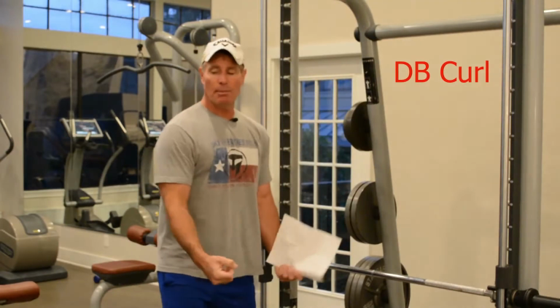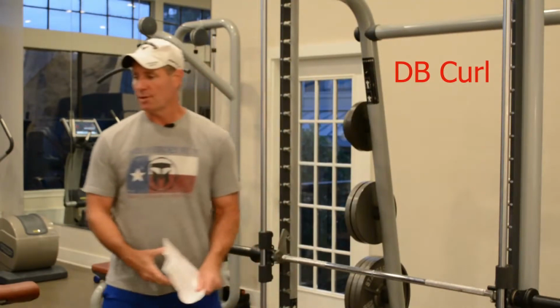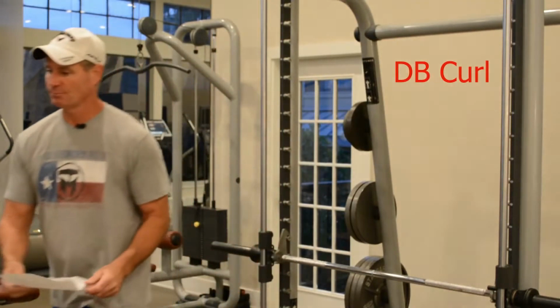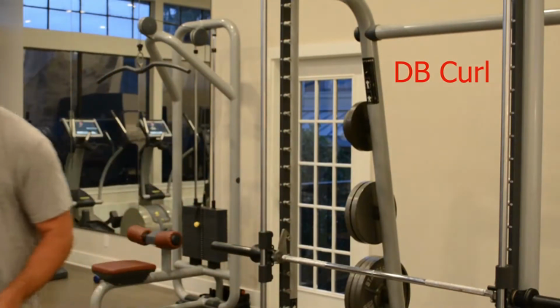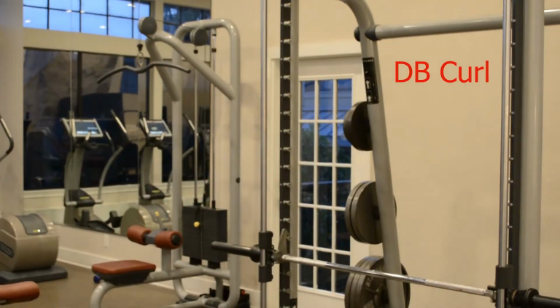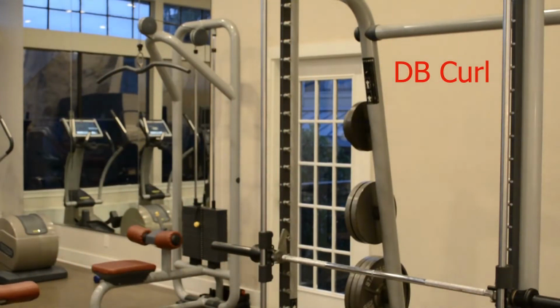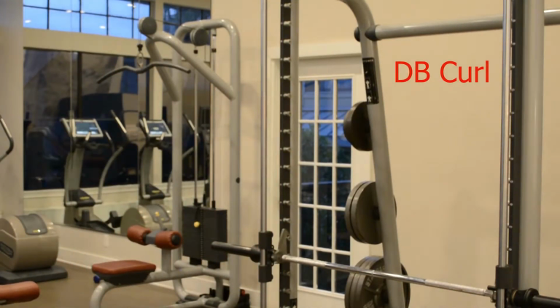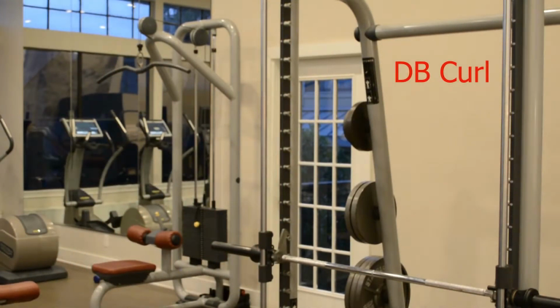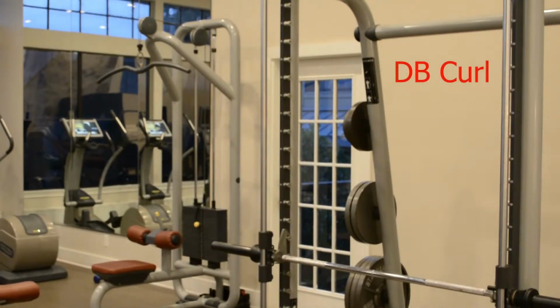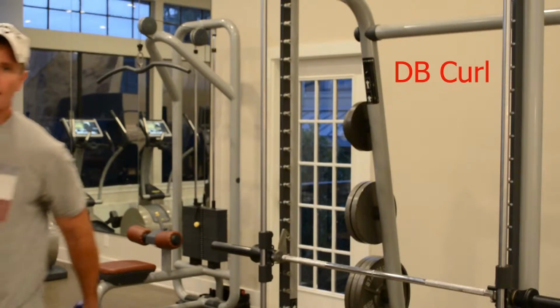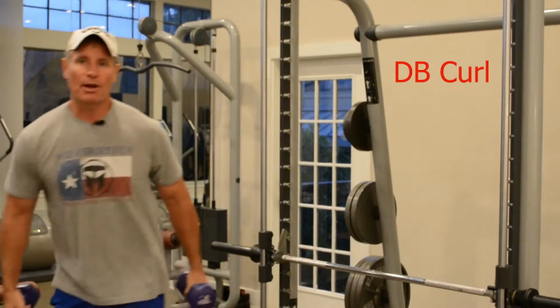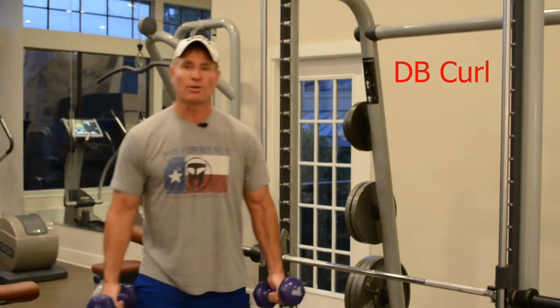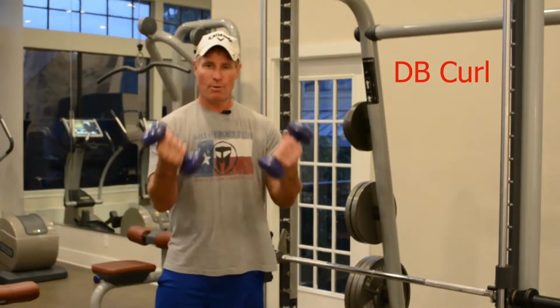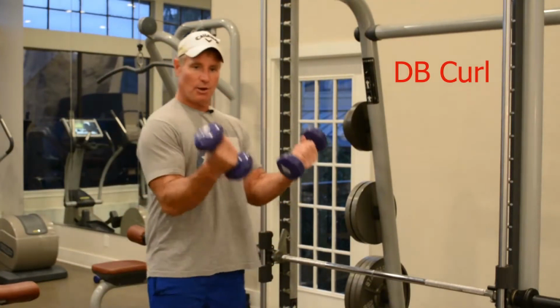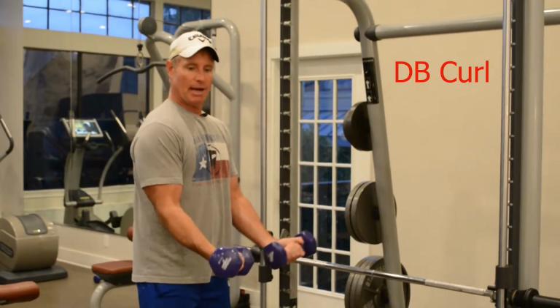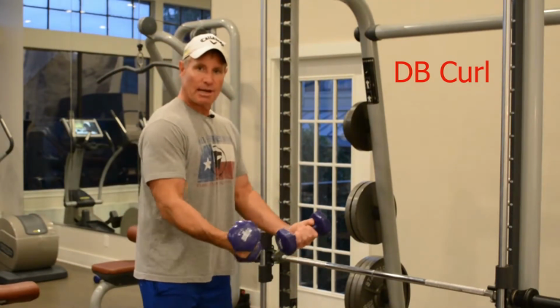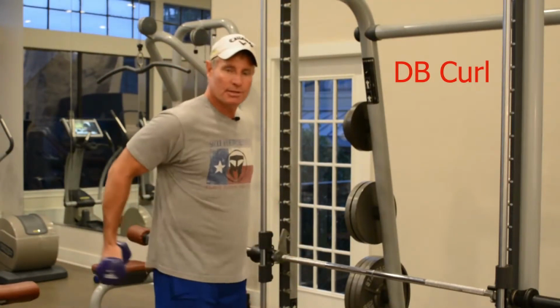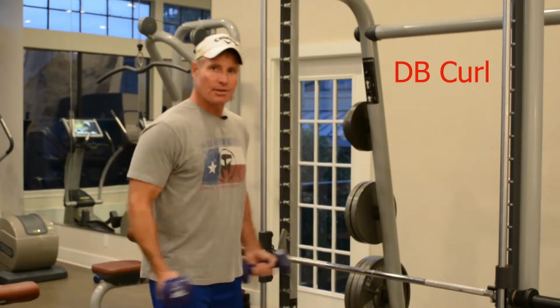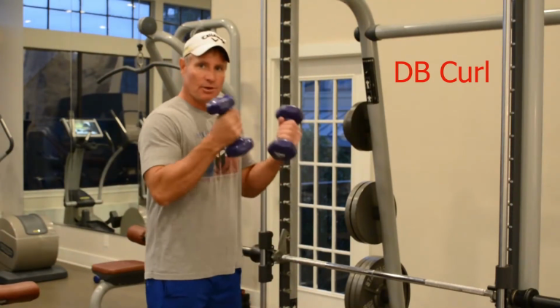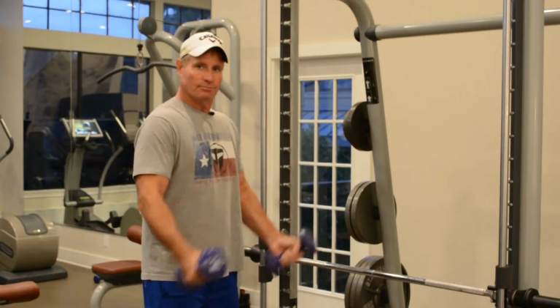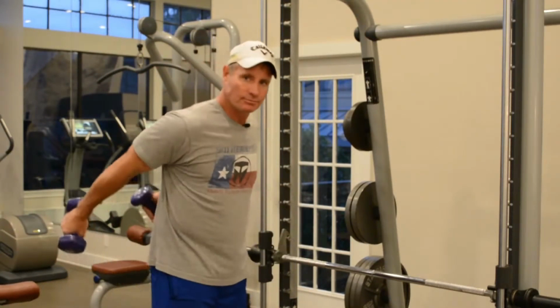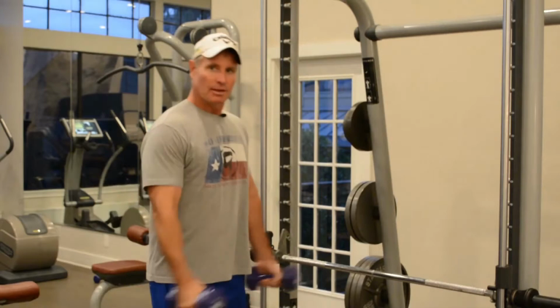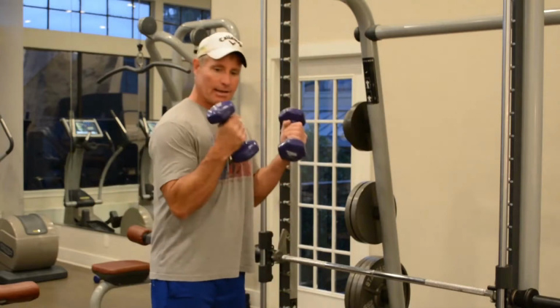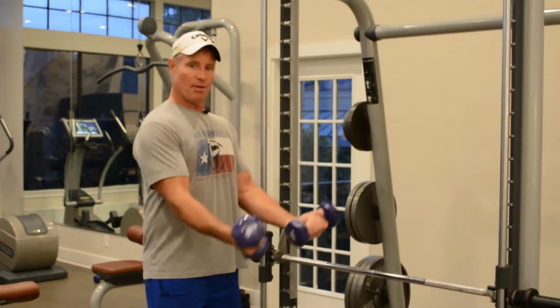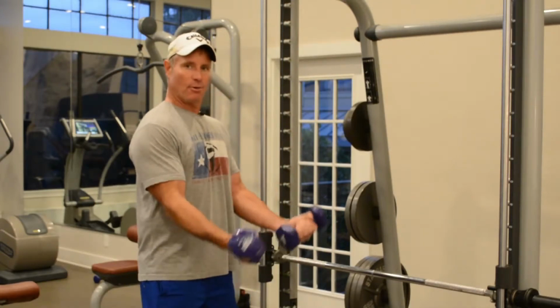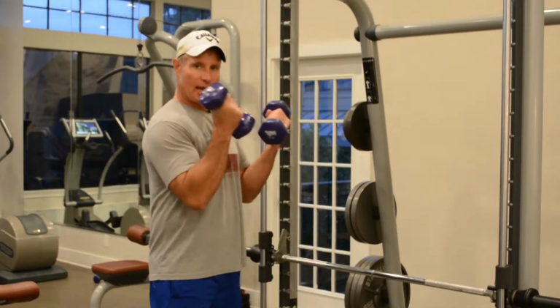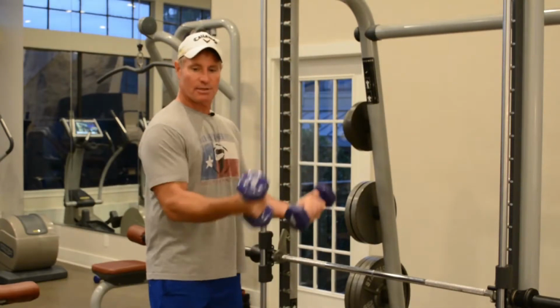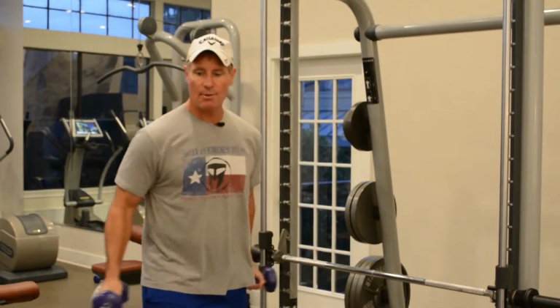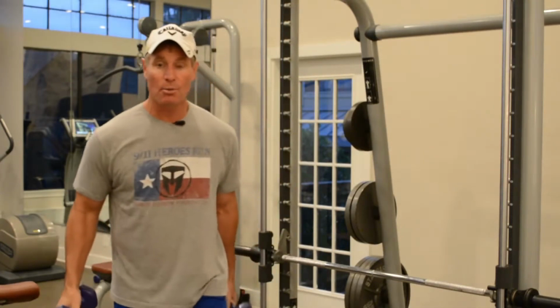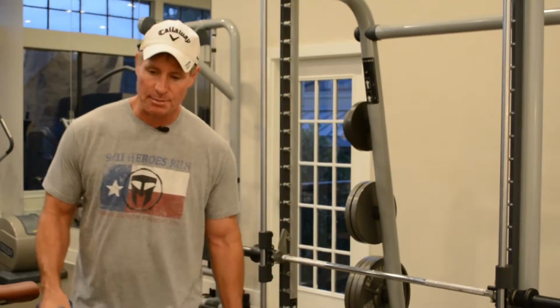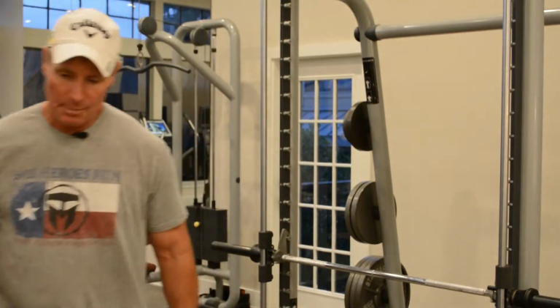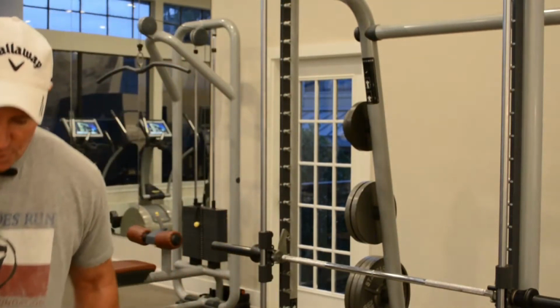Dumbbell curls — just a couple of dumbbells. Keep your elbows on the forward side of your ribcage. In other words, swinging back is no good. Keep them forward so that you're not relying on momentum.